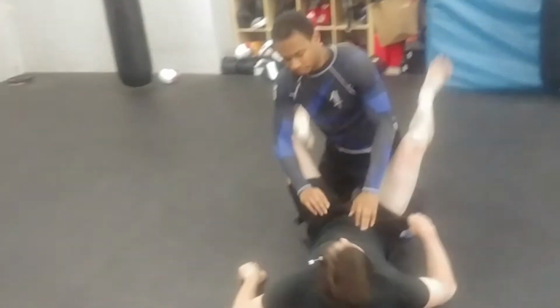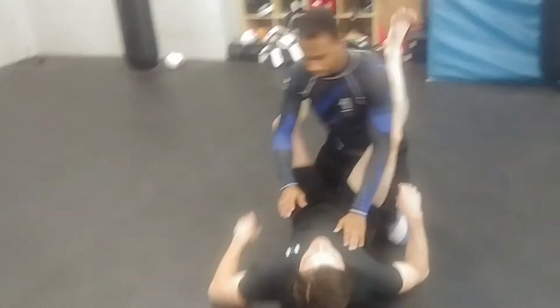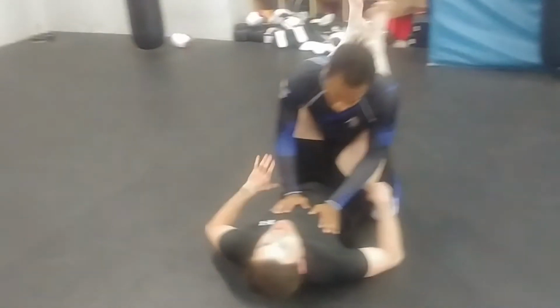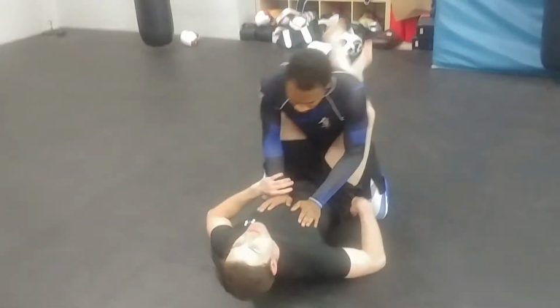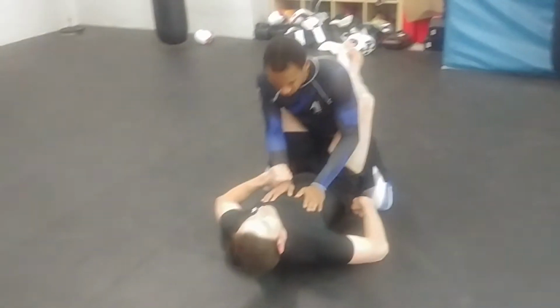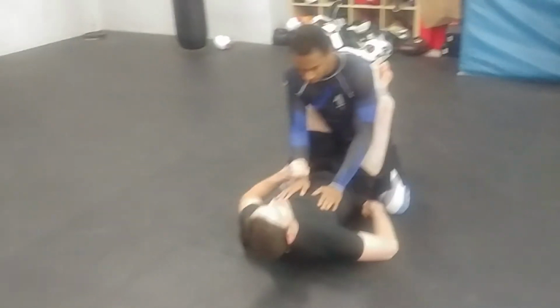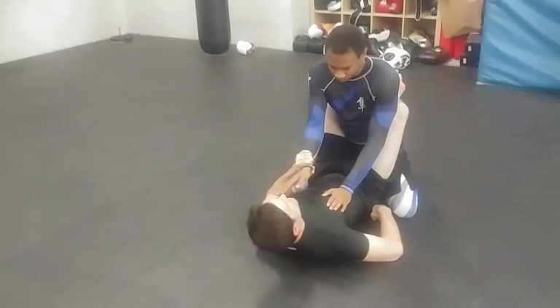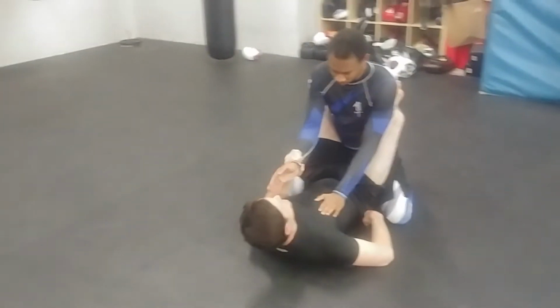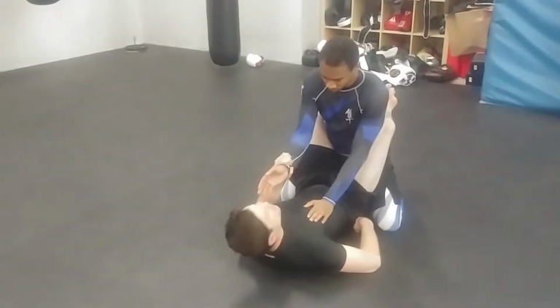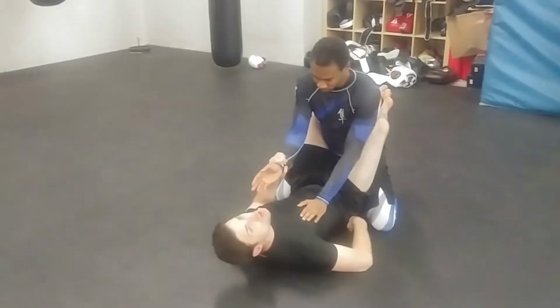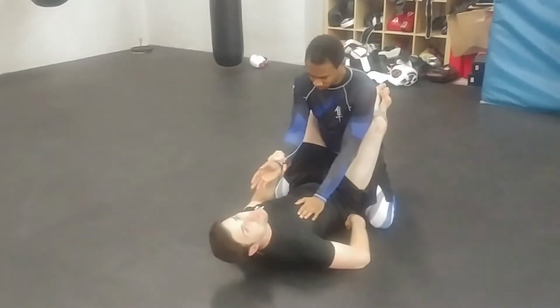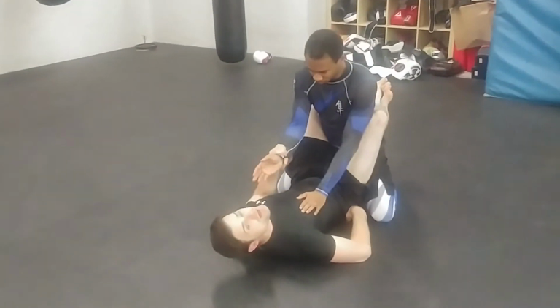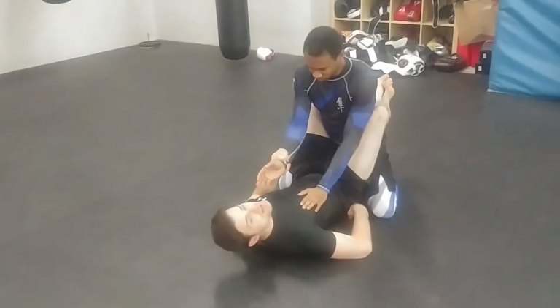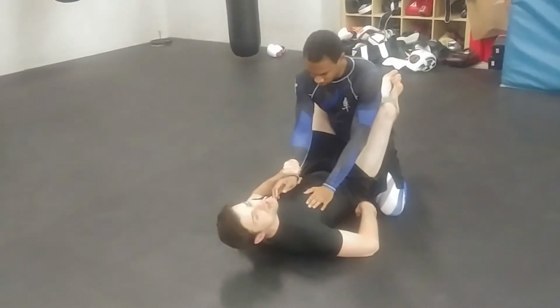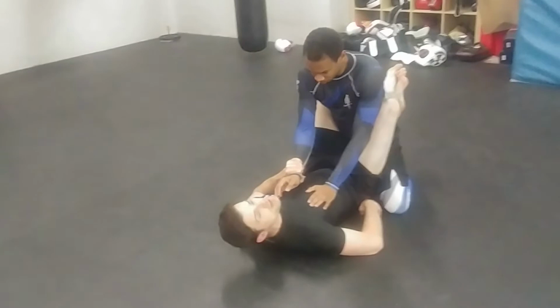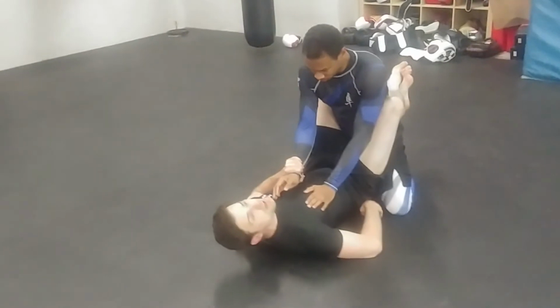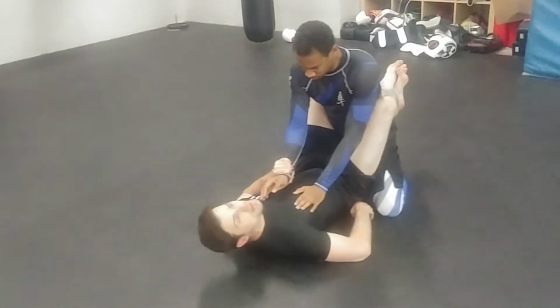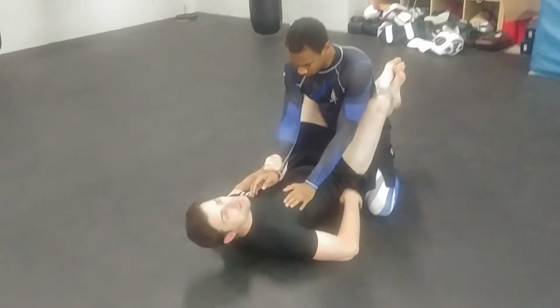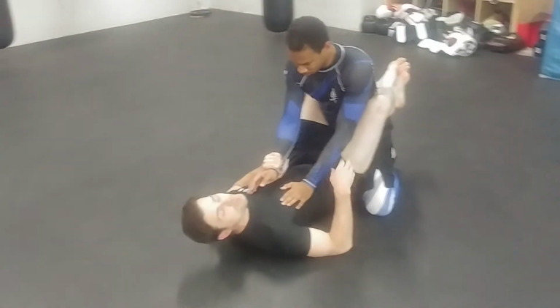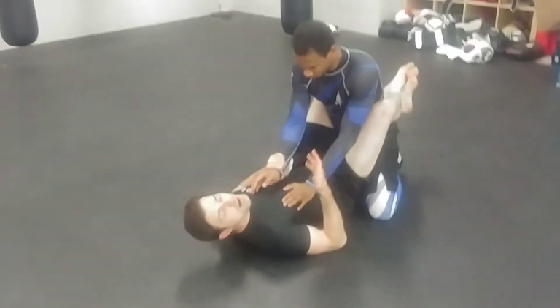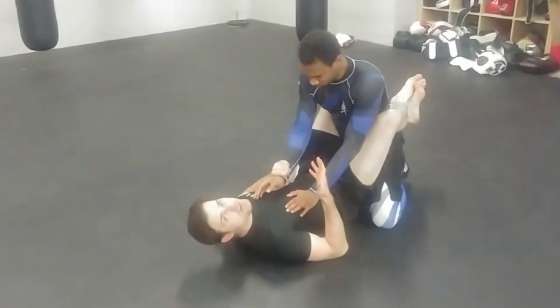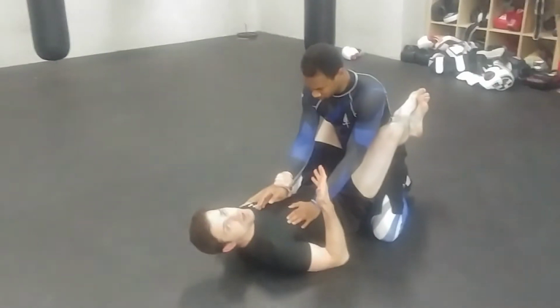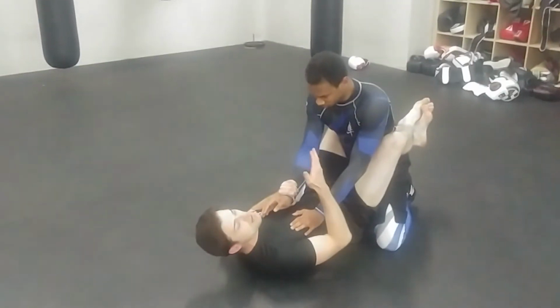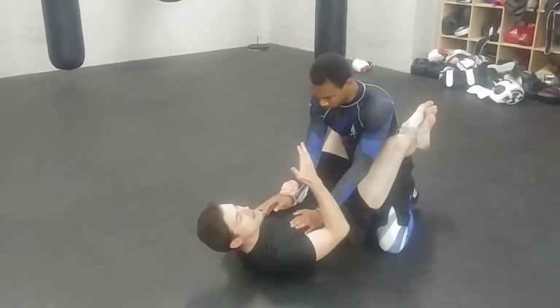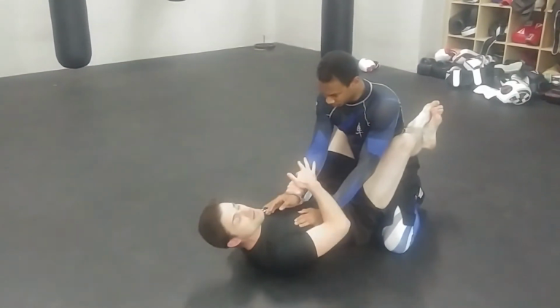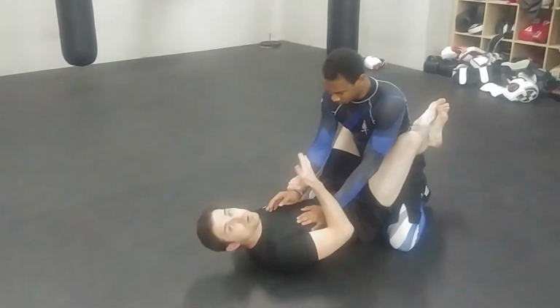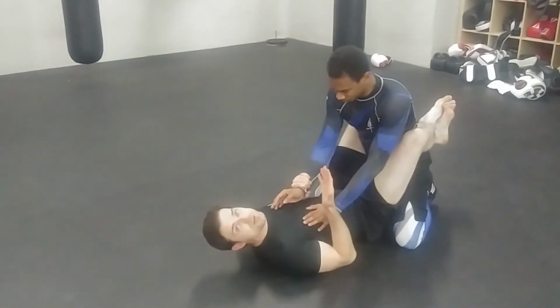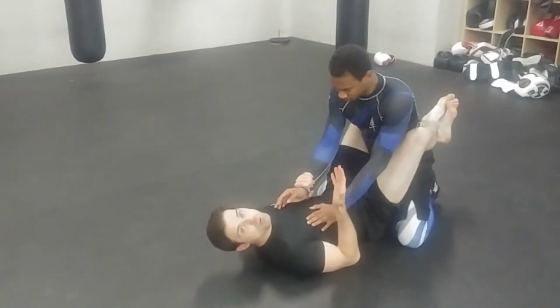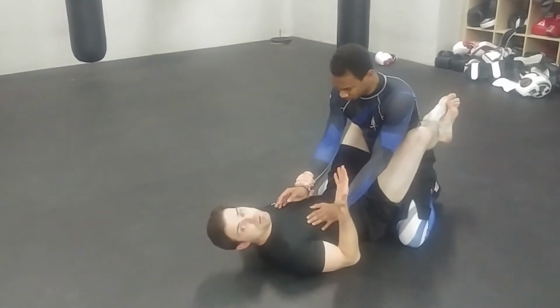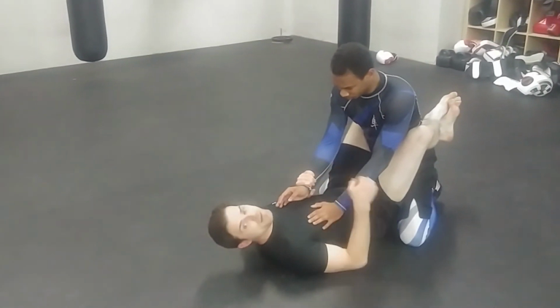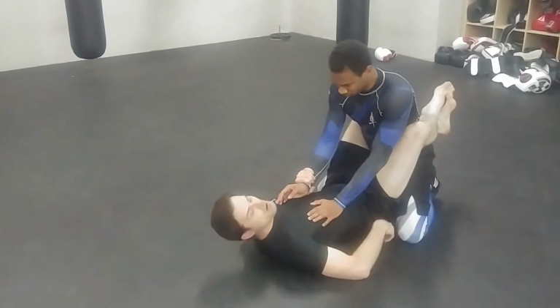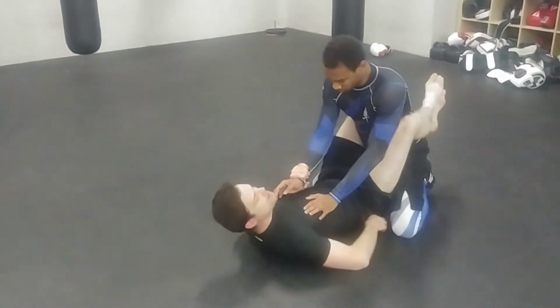The keys here really are: get some good control of his wrist, just like you would be going after the juji, because of course you probably want that primarily.